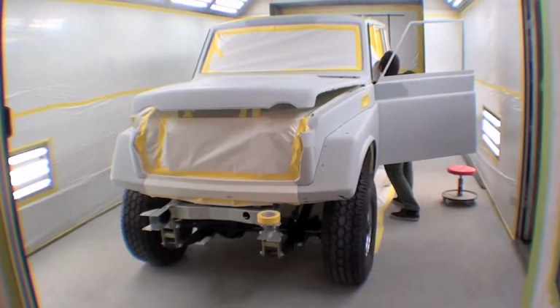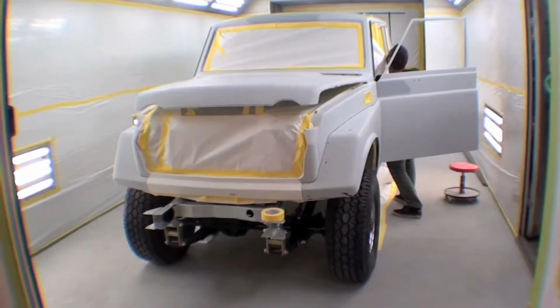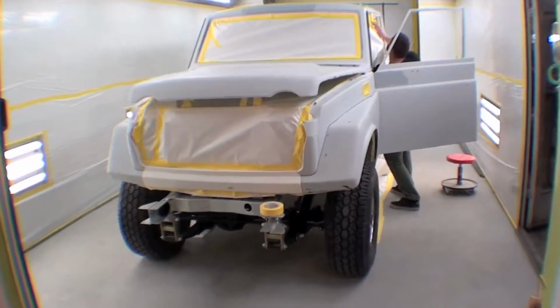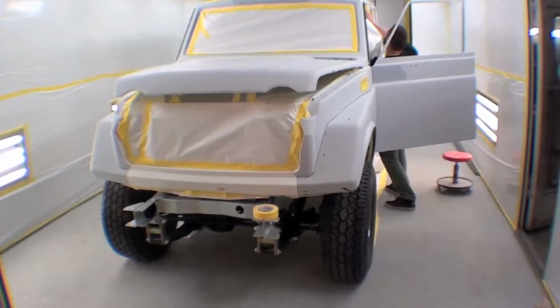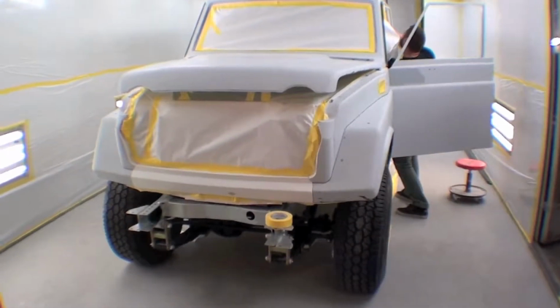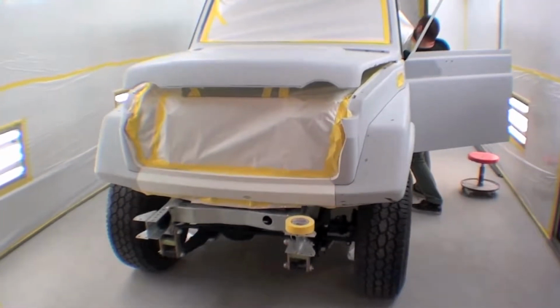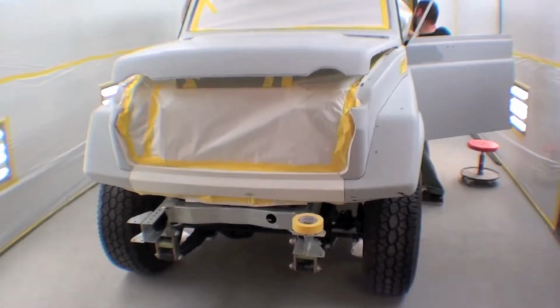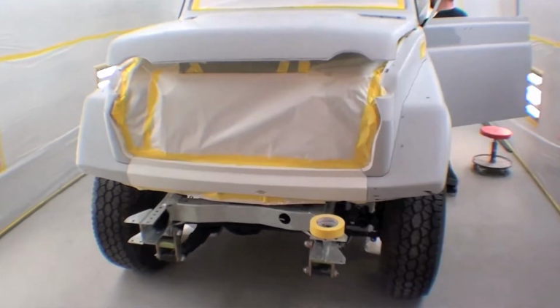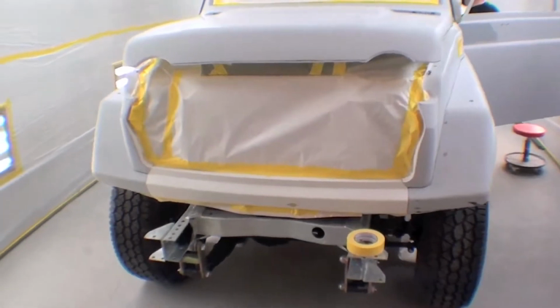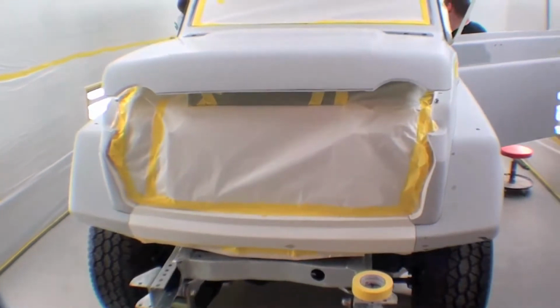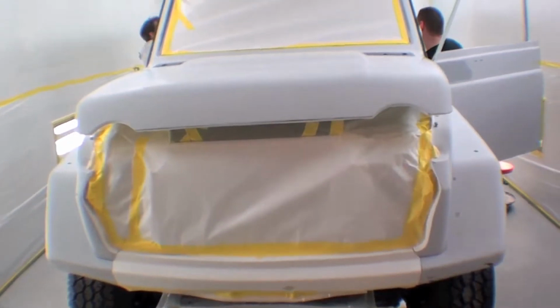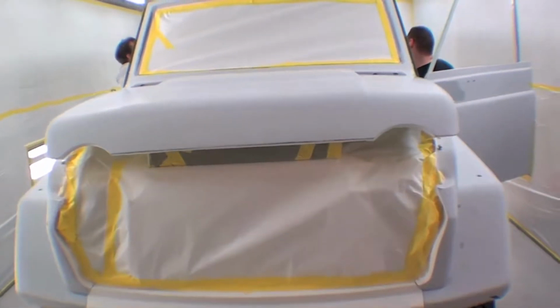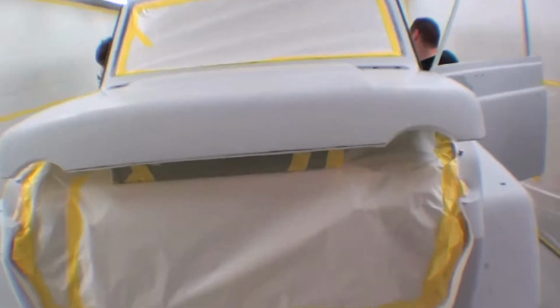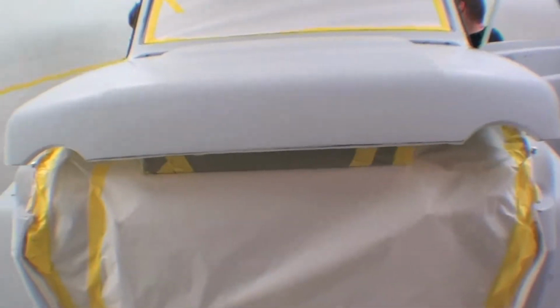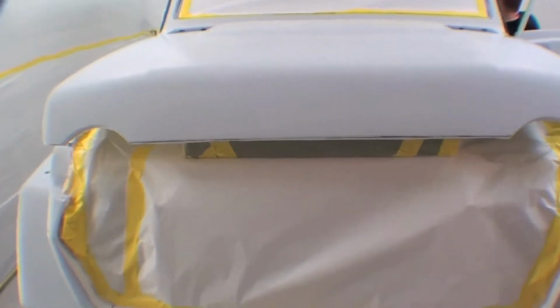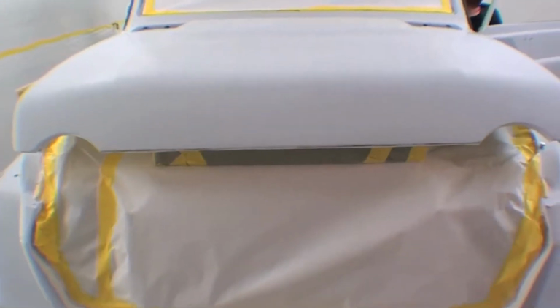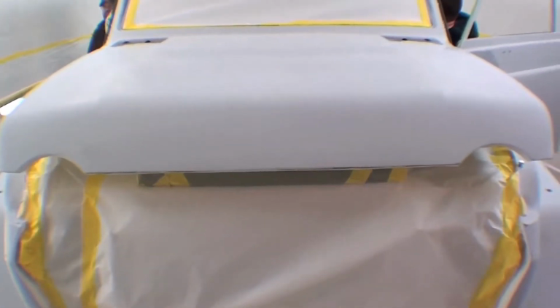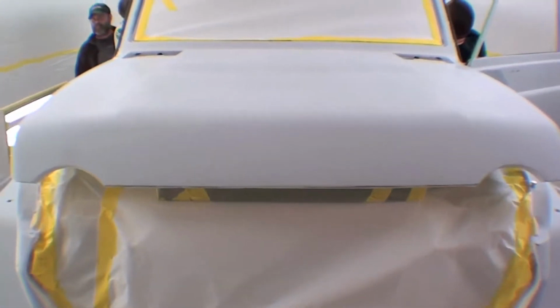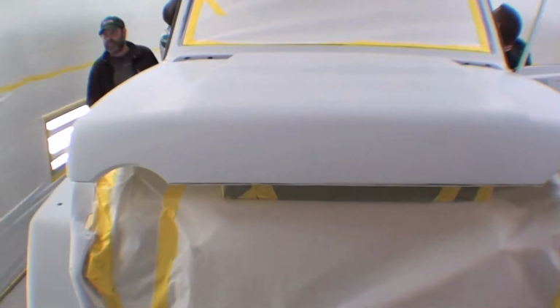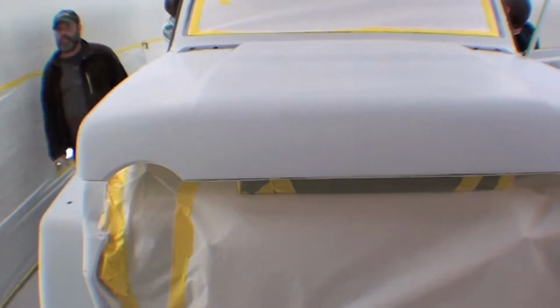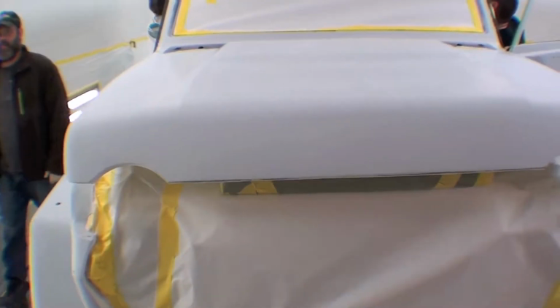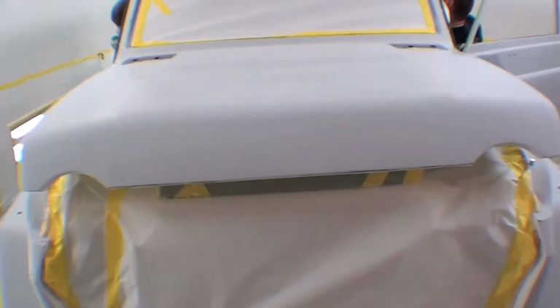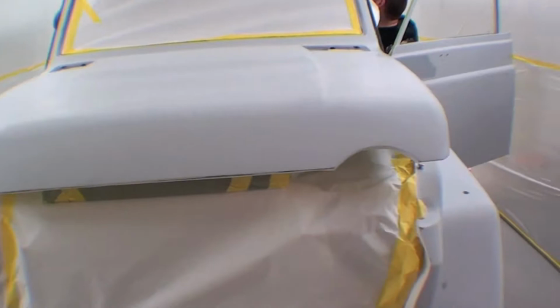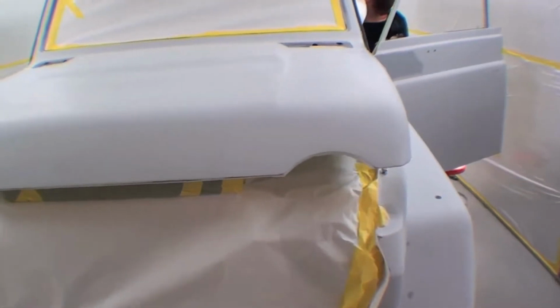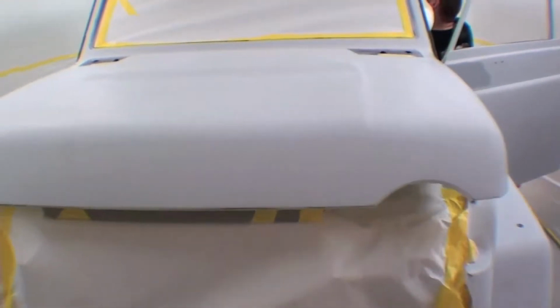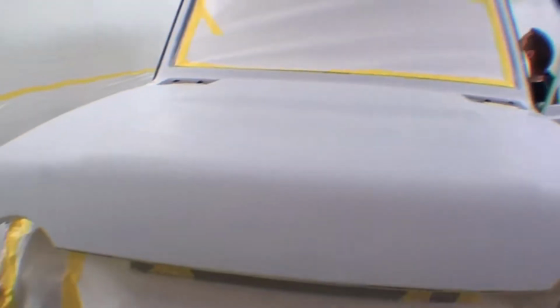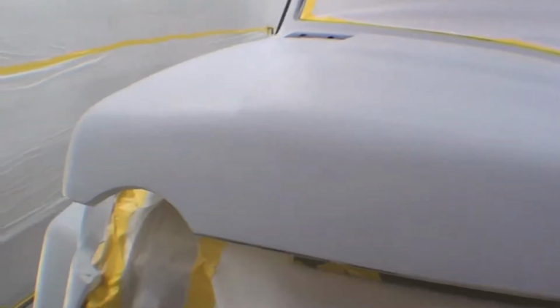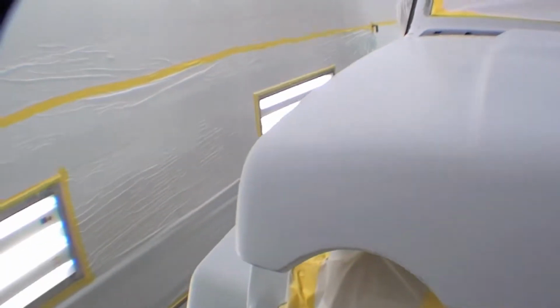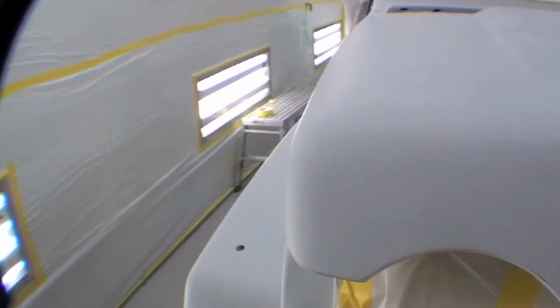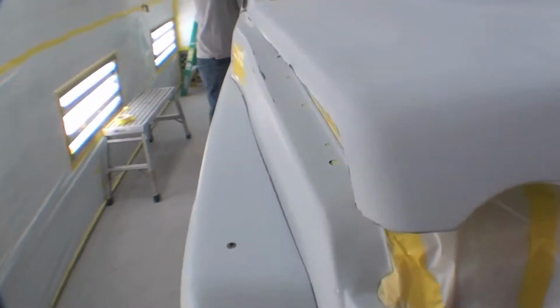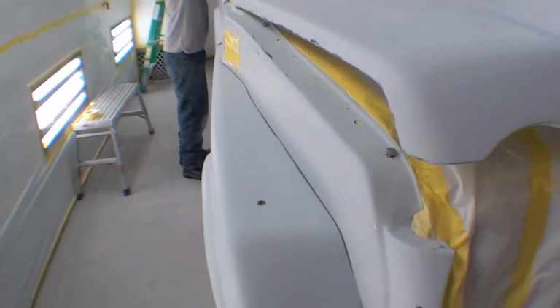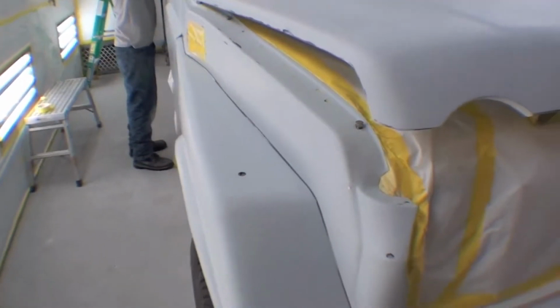Here we're doing the final bit of taping on our FJ55 project. You can see we've got the hood set up on it — the underside of it is all taped up, the engine bay is taped up. The reason we're painting the truck together like this is because we are doing some stripes and some pinstripe work on it, so it's going to need to be all final fitted and things like that.